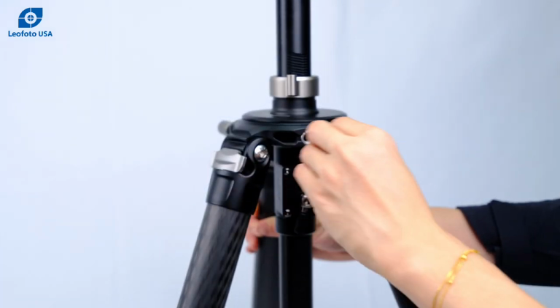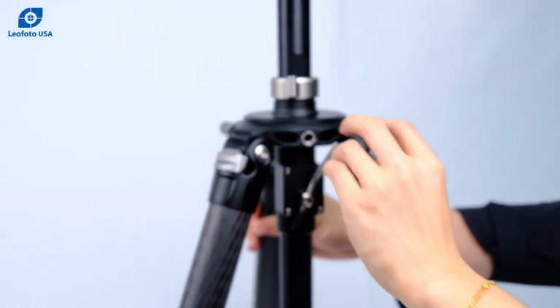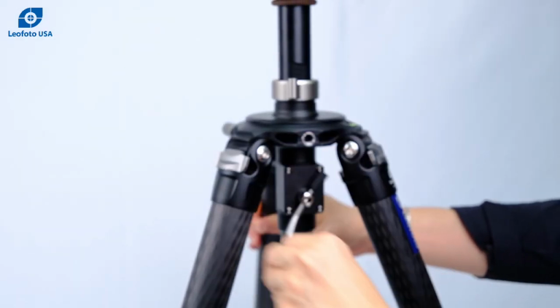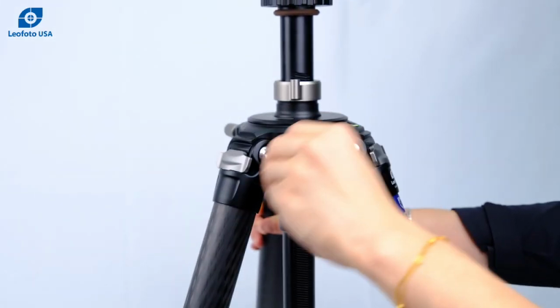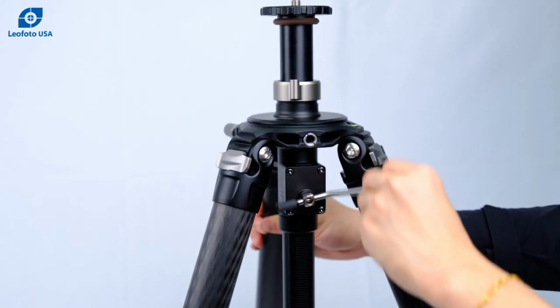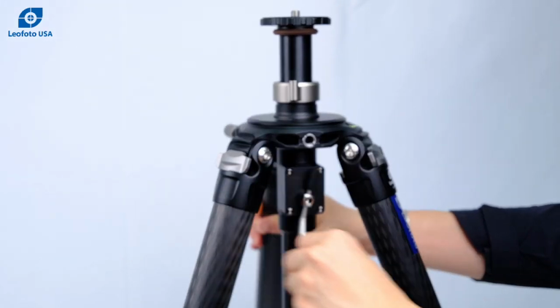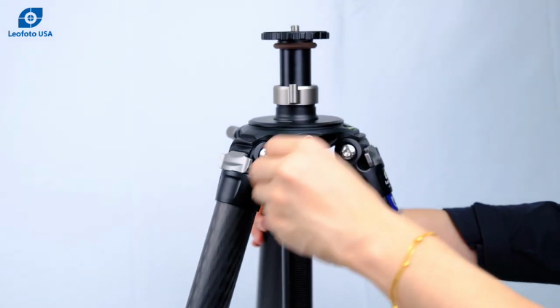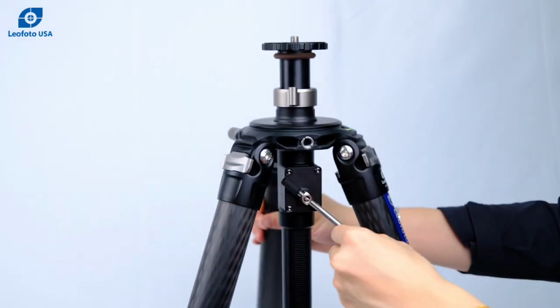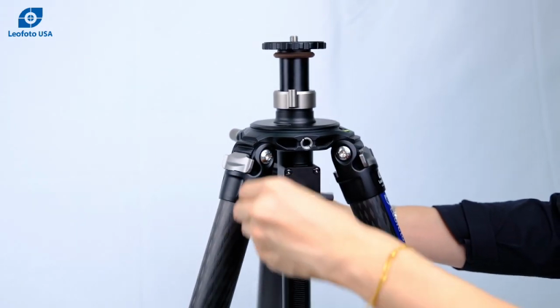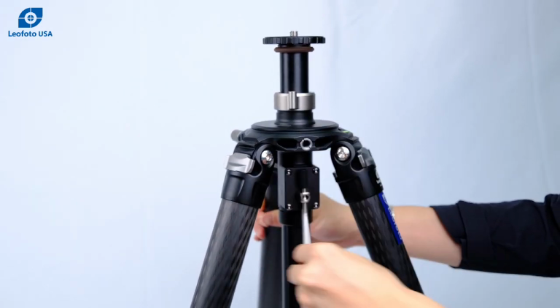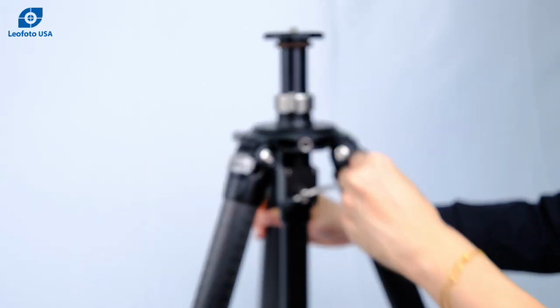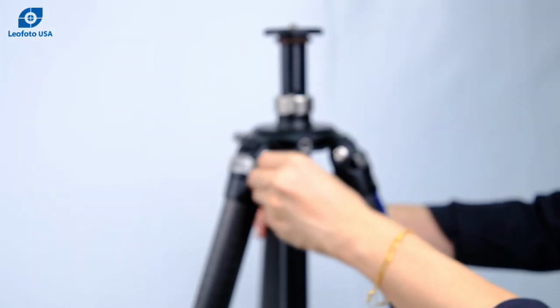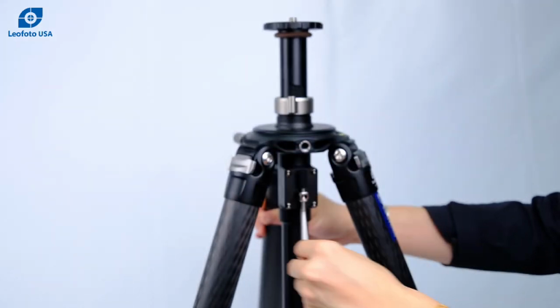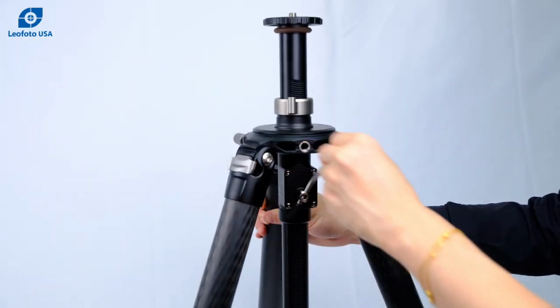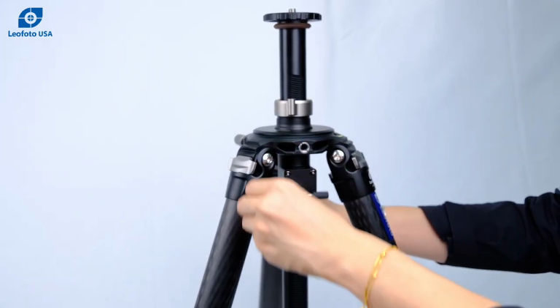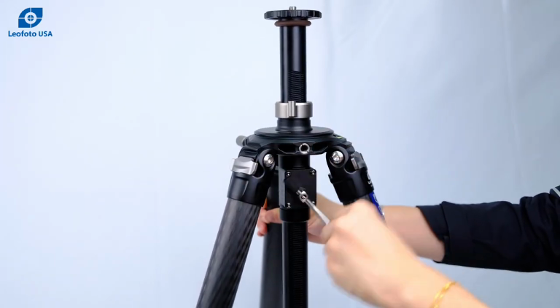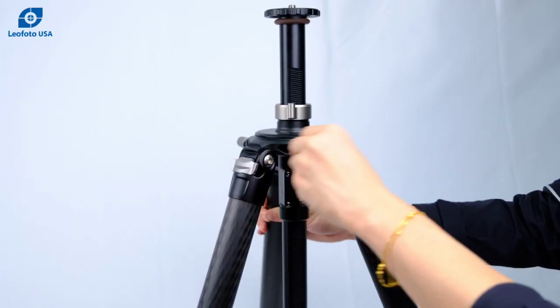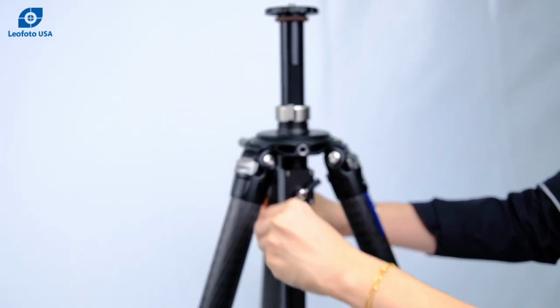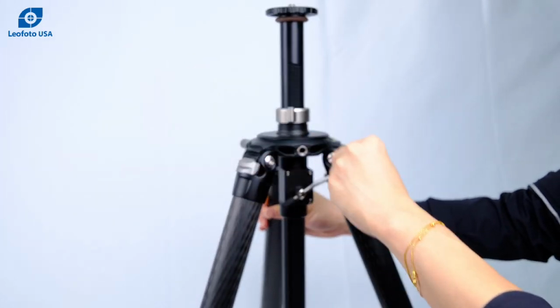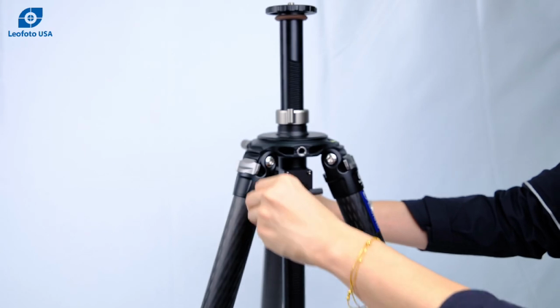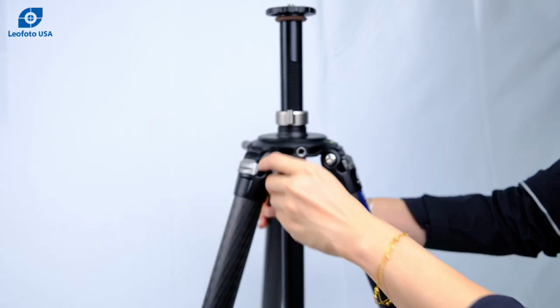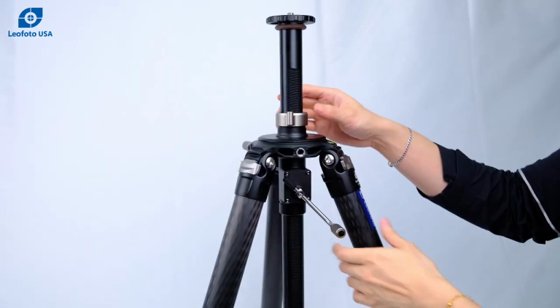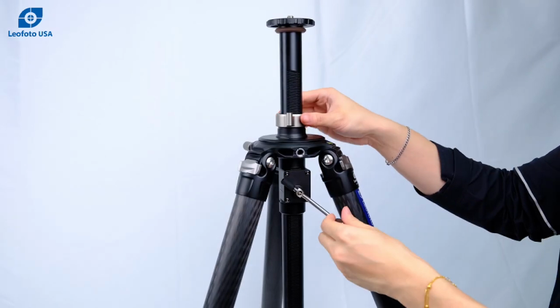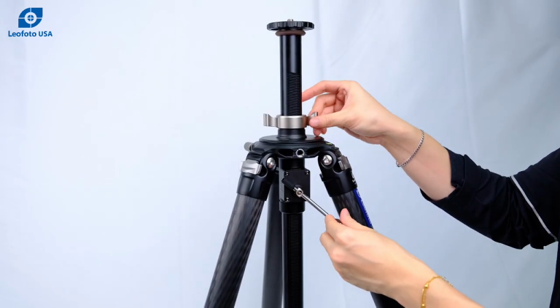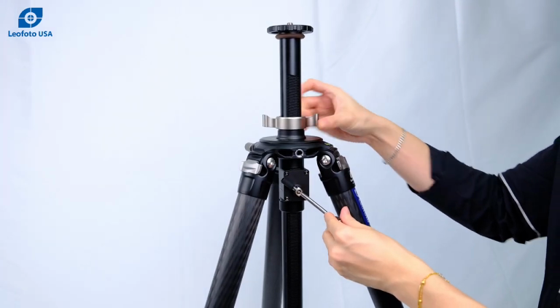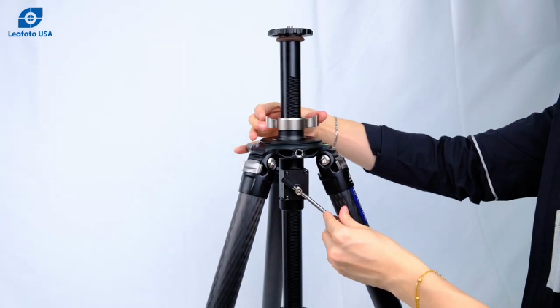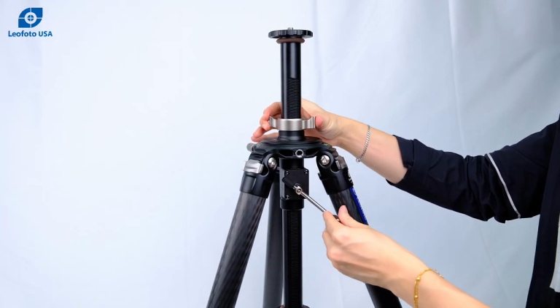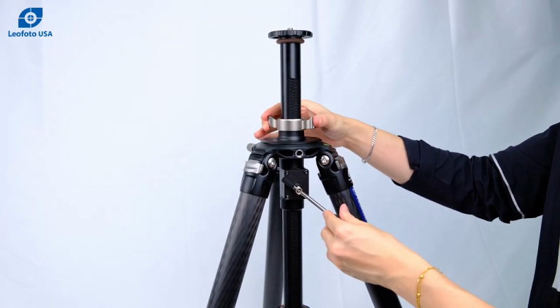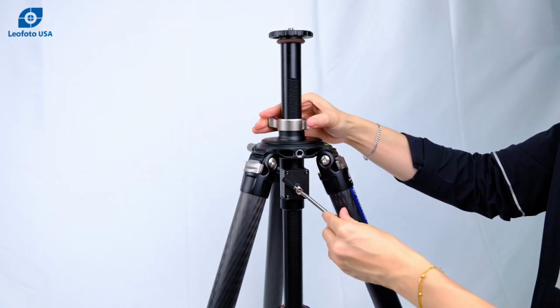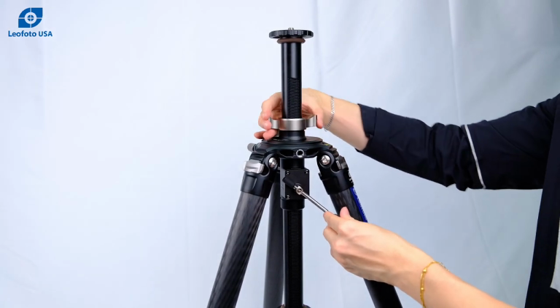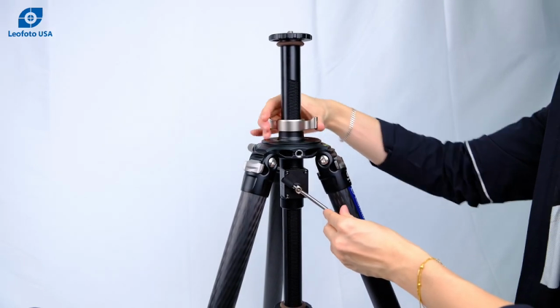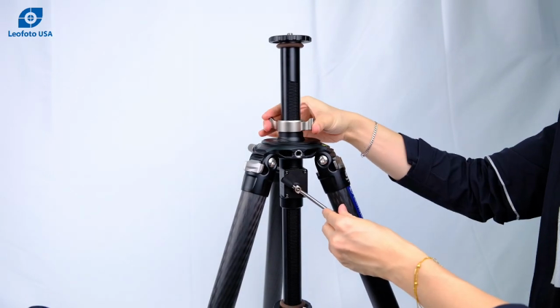Spin the handle to adjust the geared center column's position. You can lock it in place with a butterfly collar.